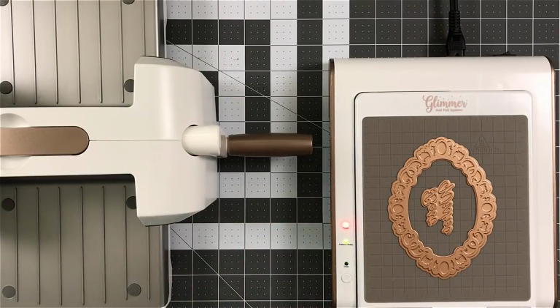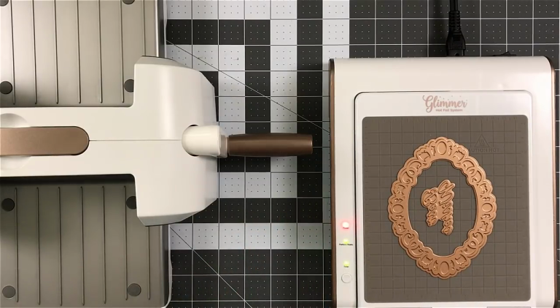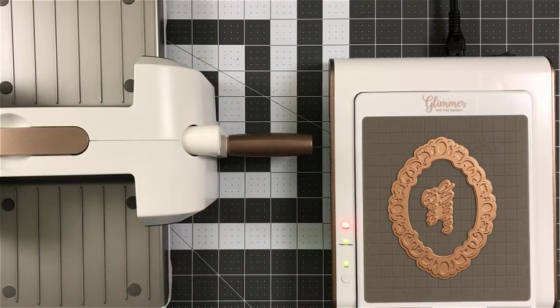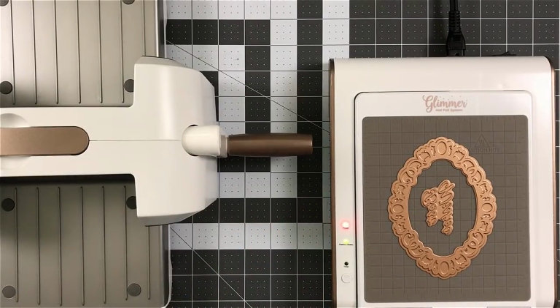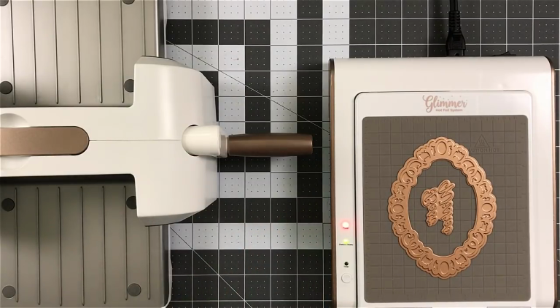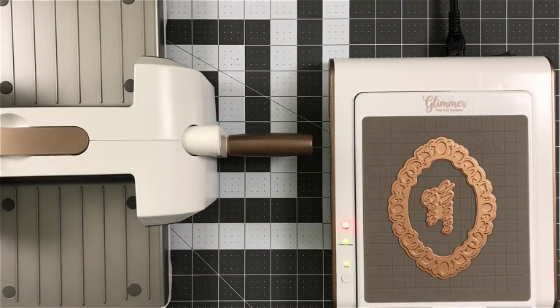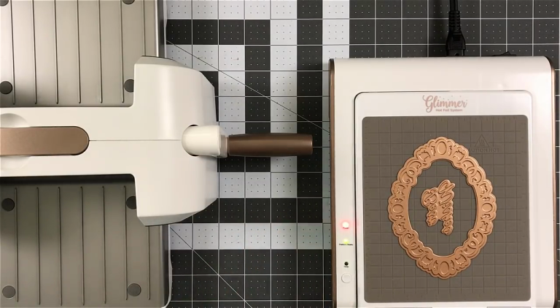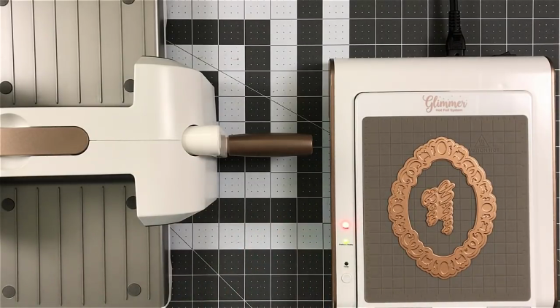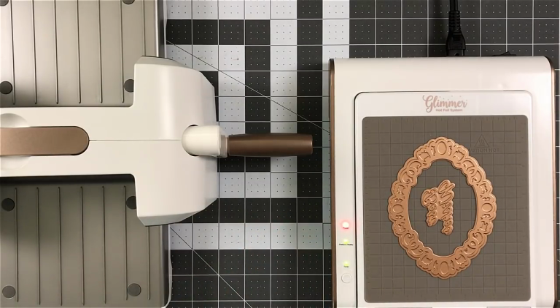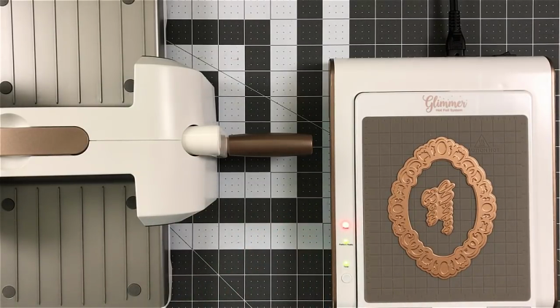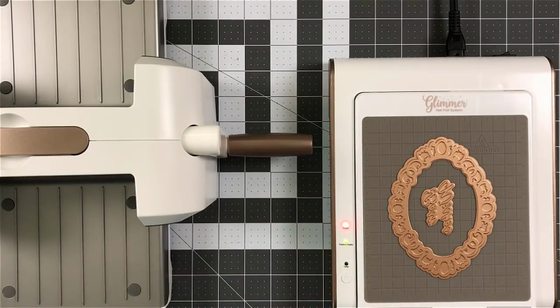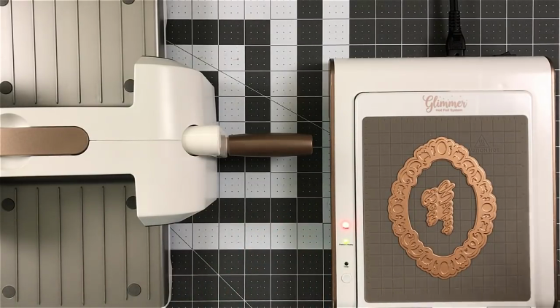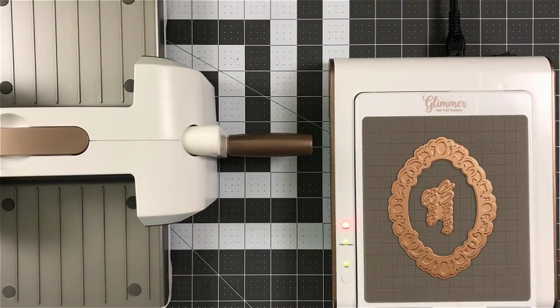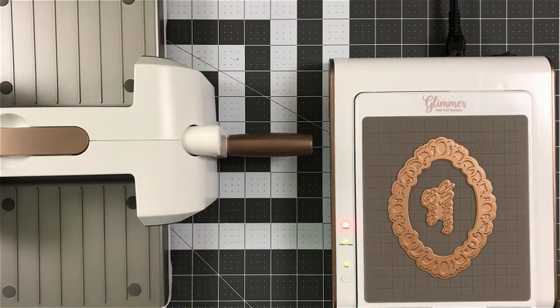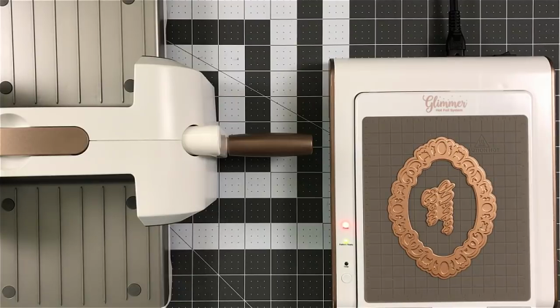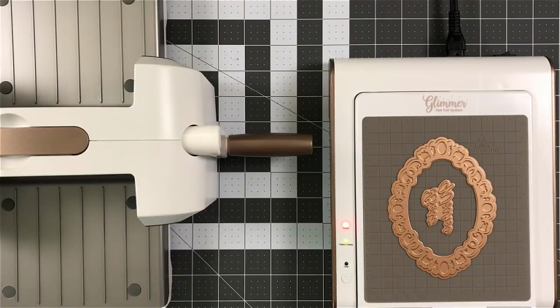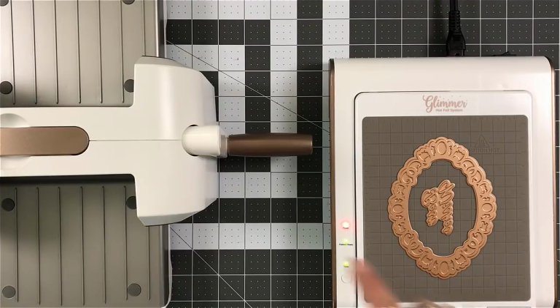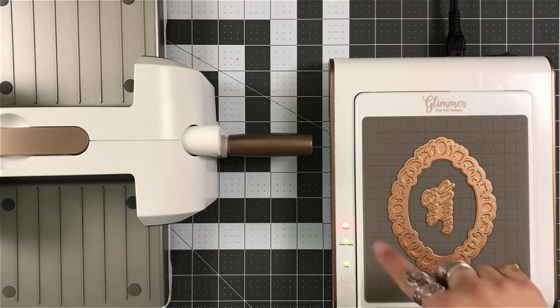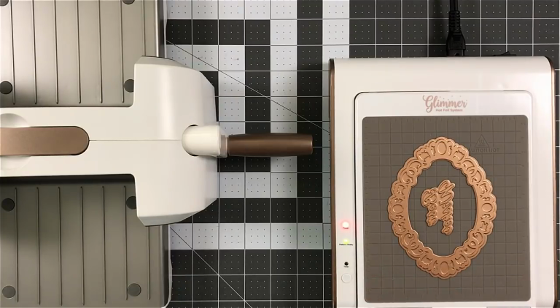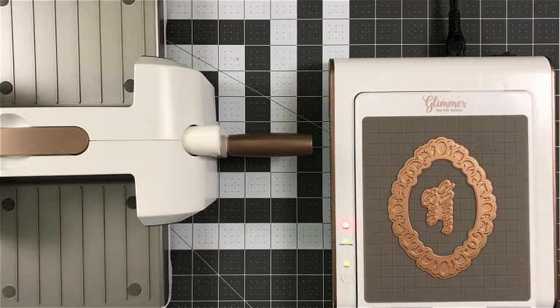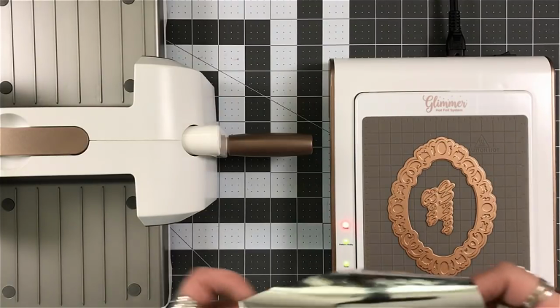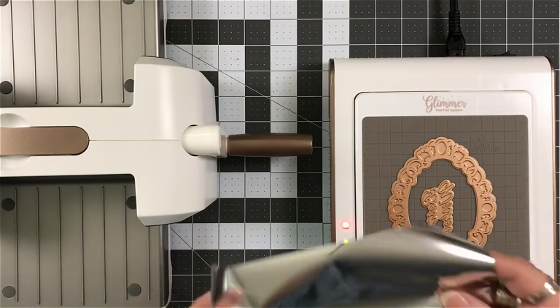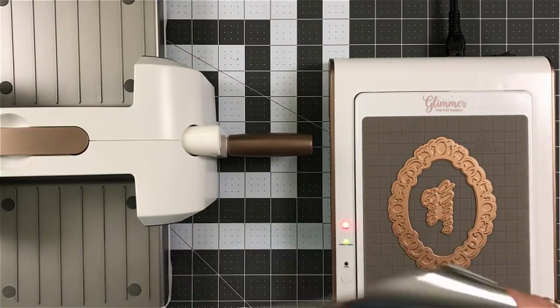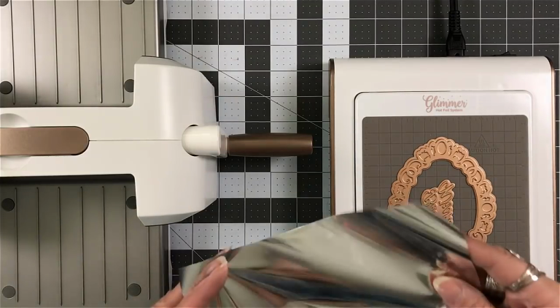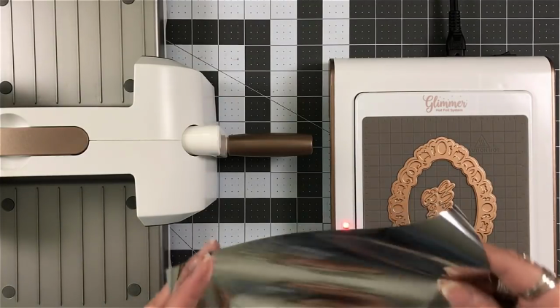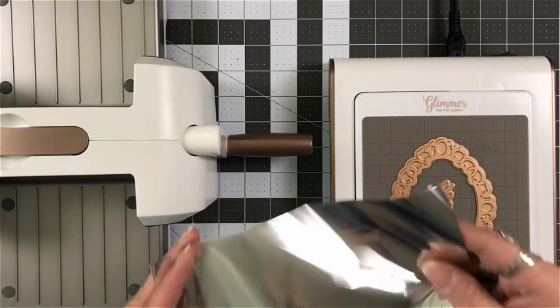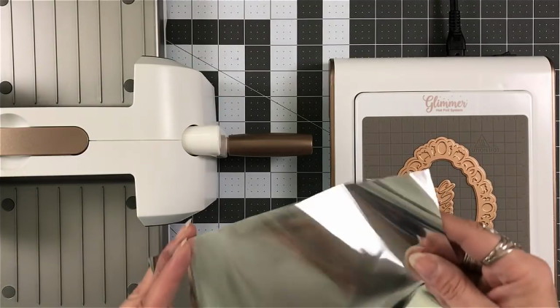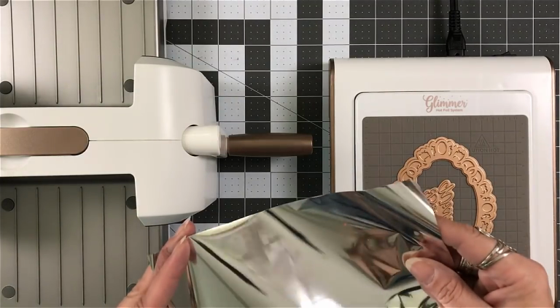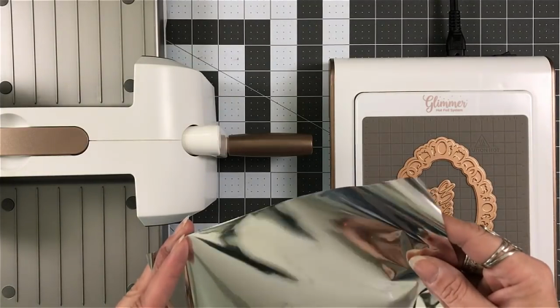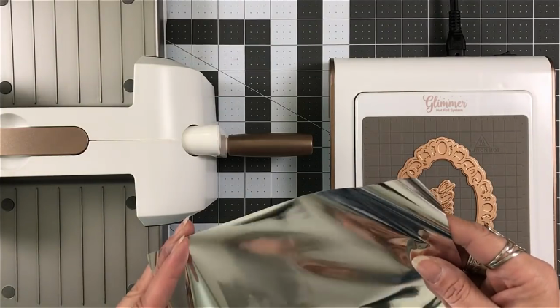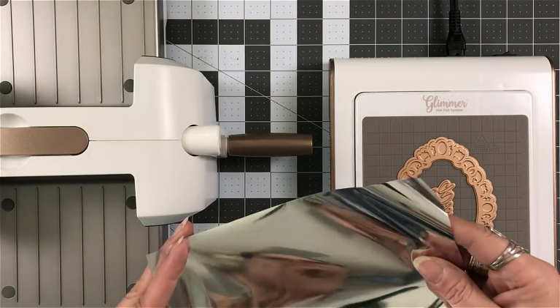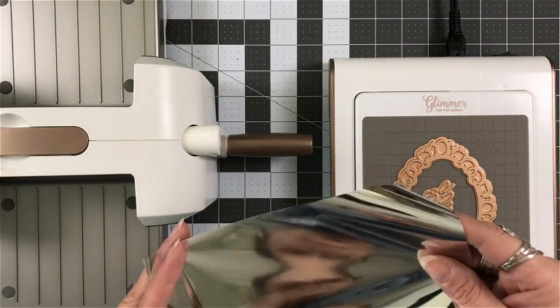So when that's done flashing, when that goes solid, that's when you're ready to put your foil on.